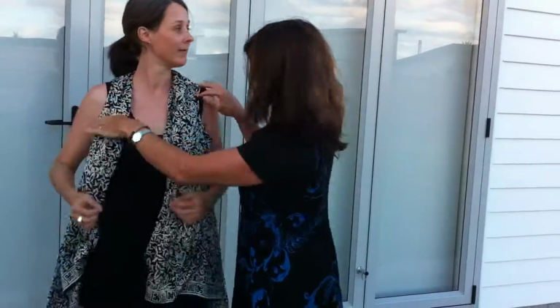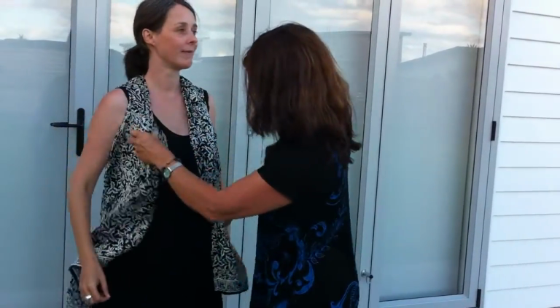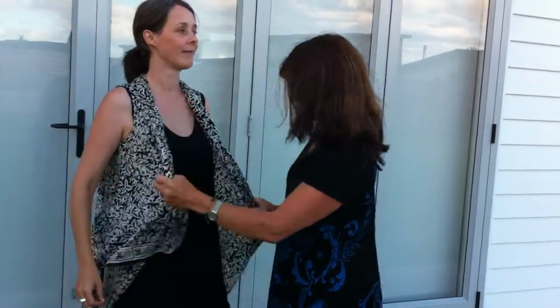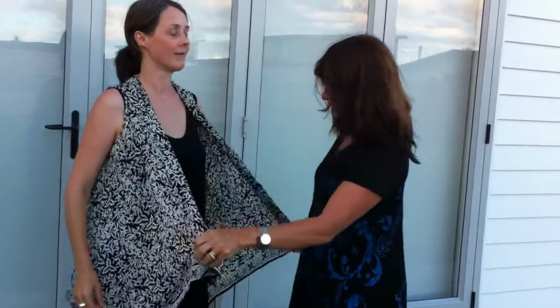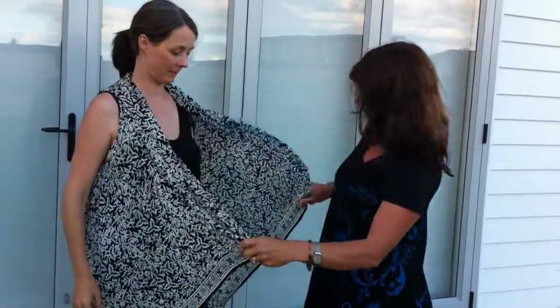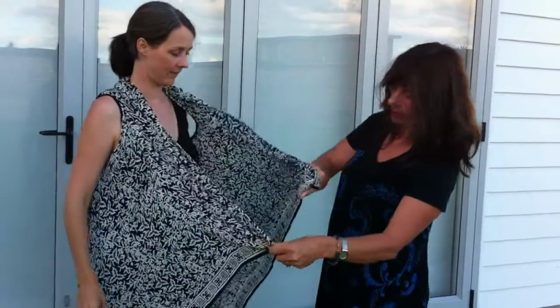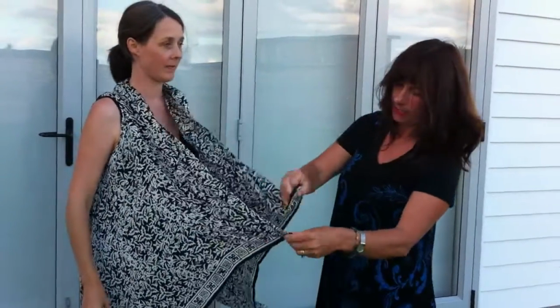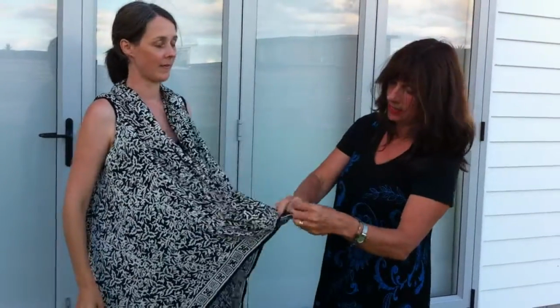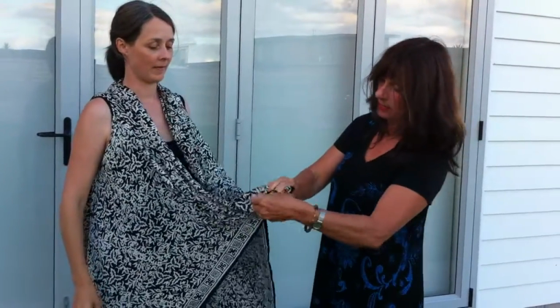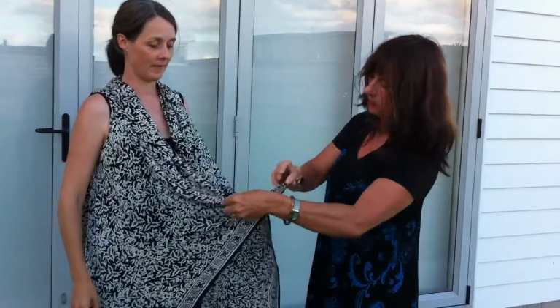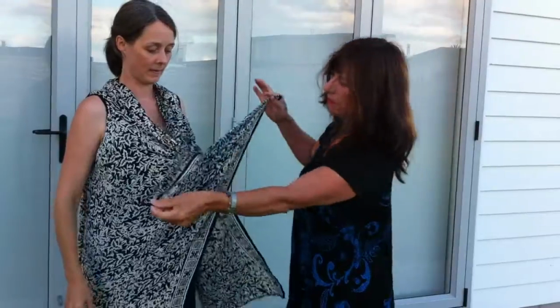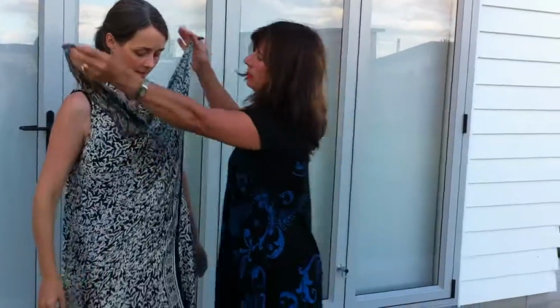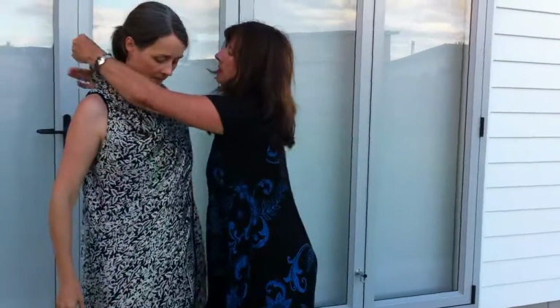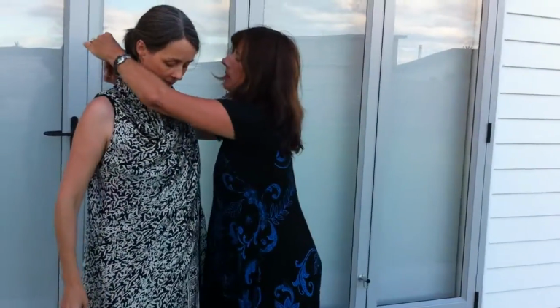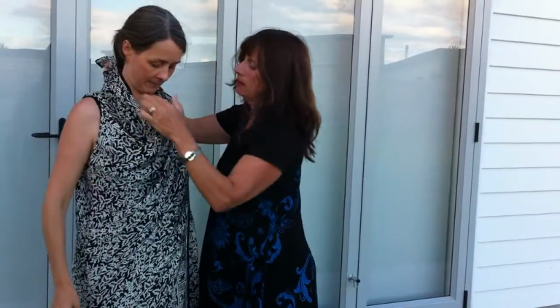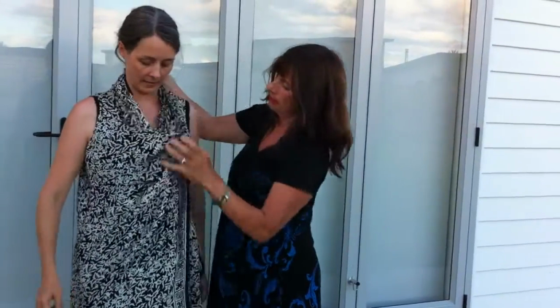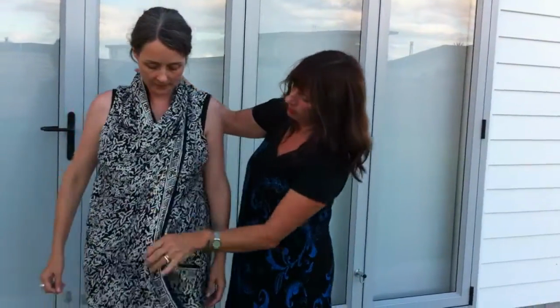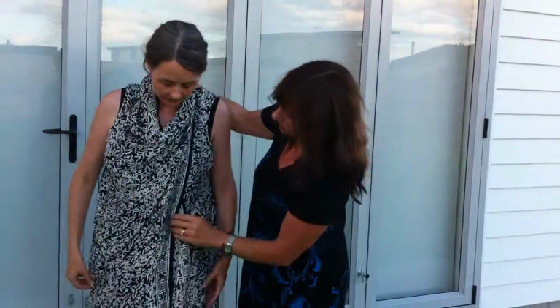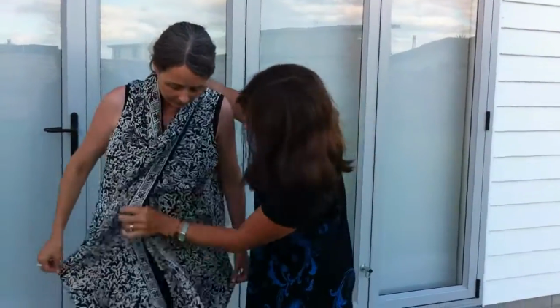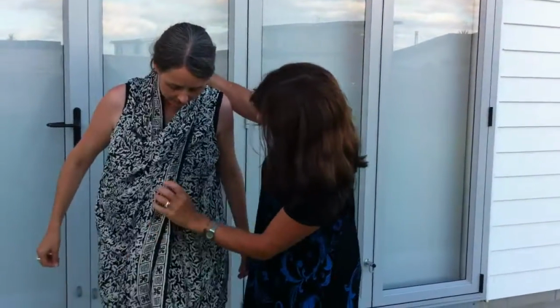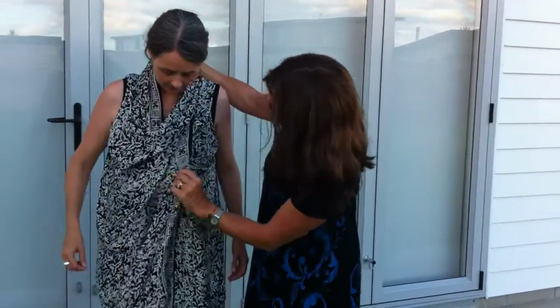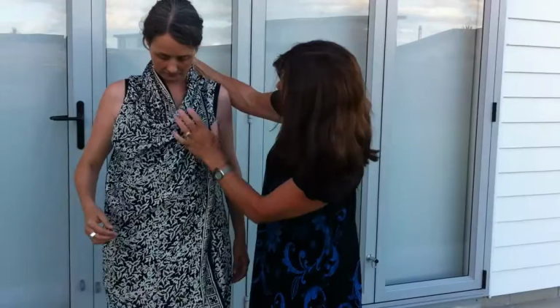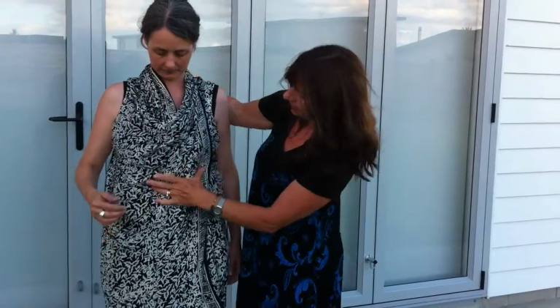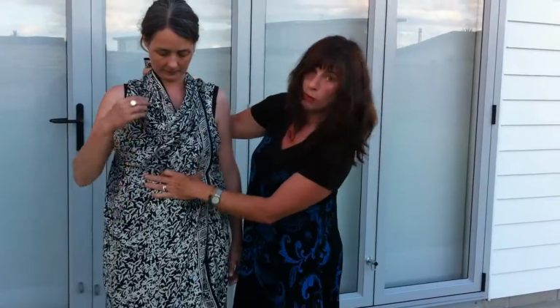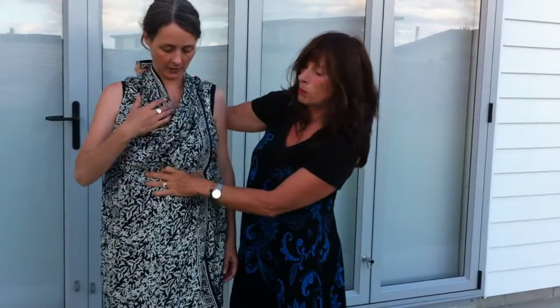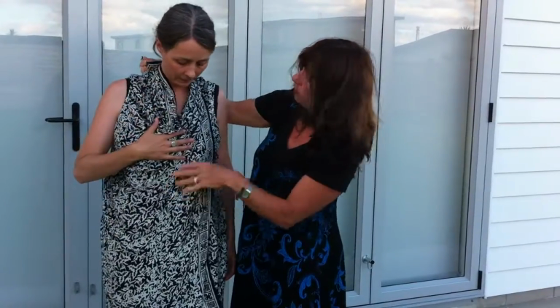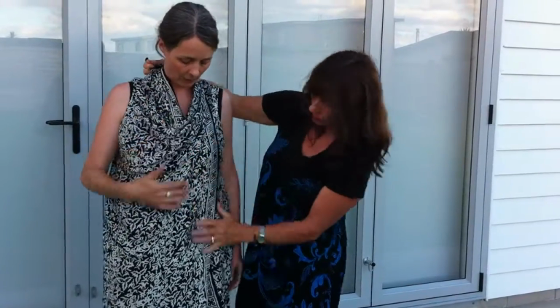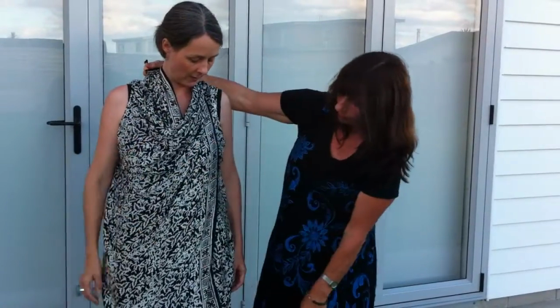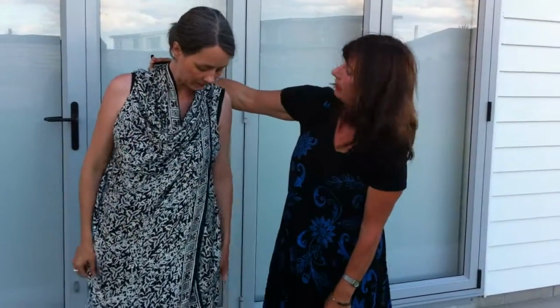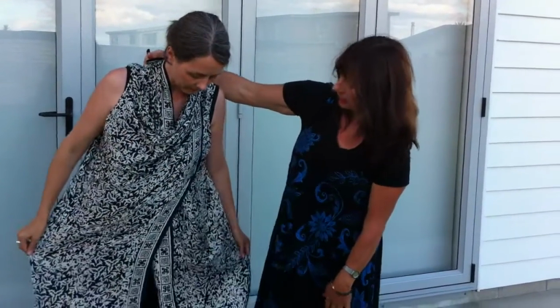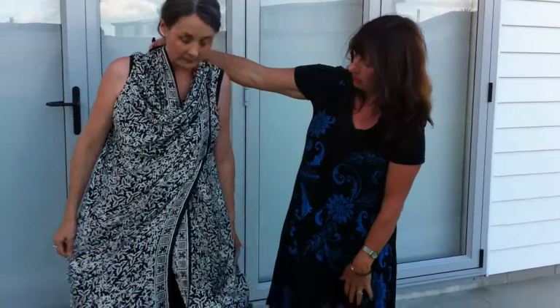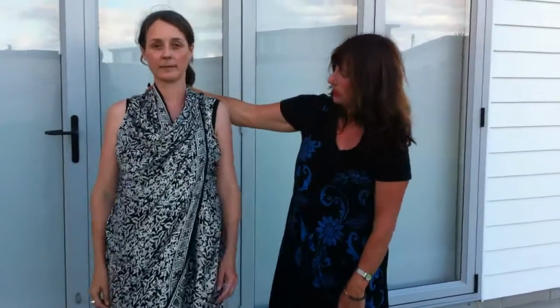We haven't done this one, have we? Grab the ends together, twist it over, and bring it up the back there. And then you end up with this cute little dress — a towel dress — and then you can put your belt with it if you want, or just wear it free like a little halter neck.